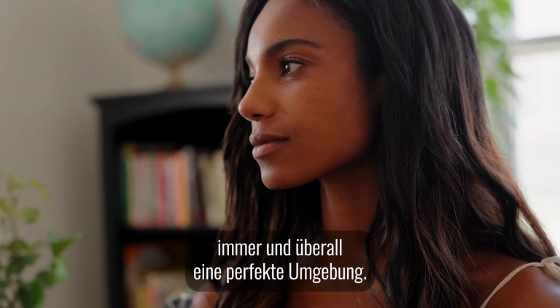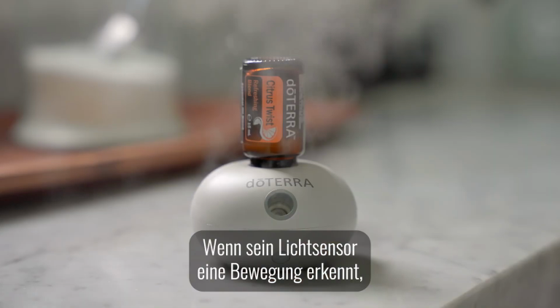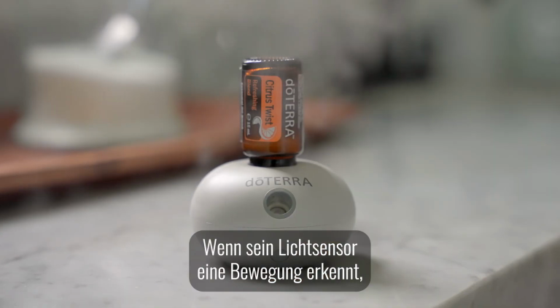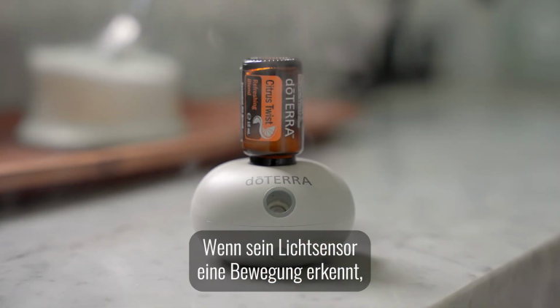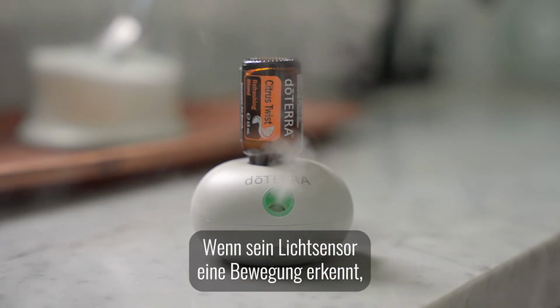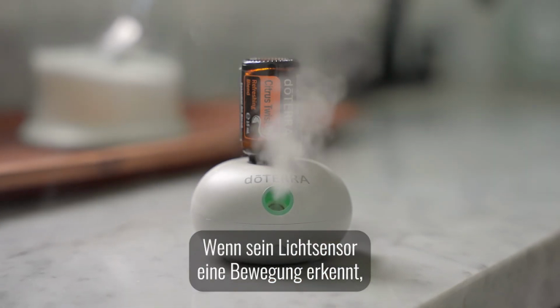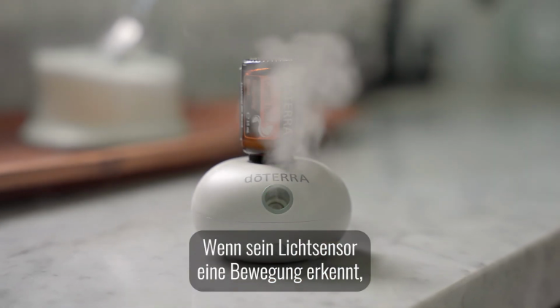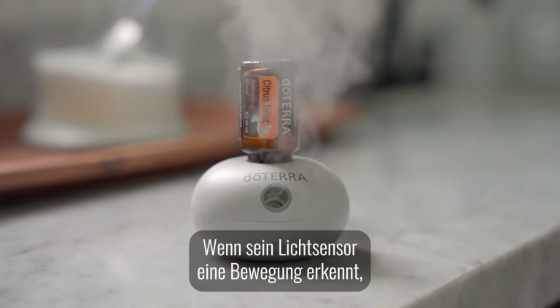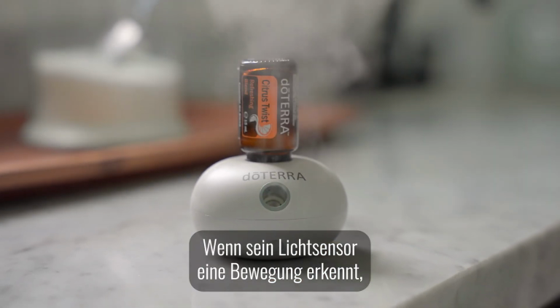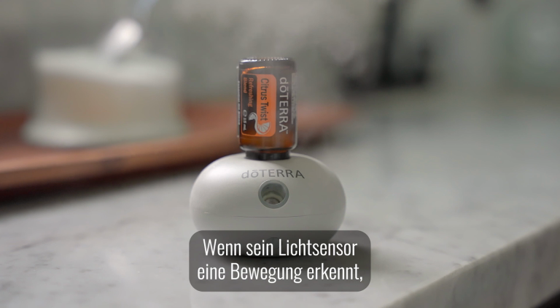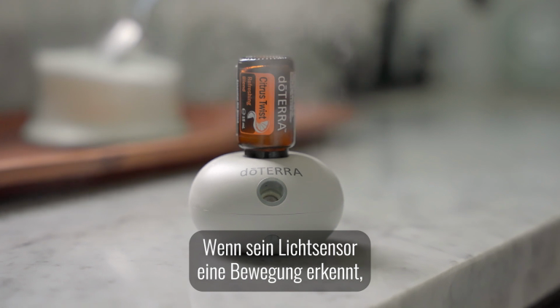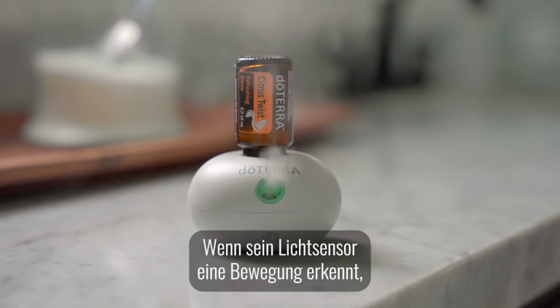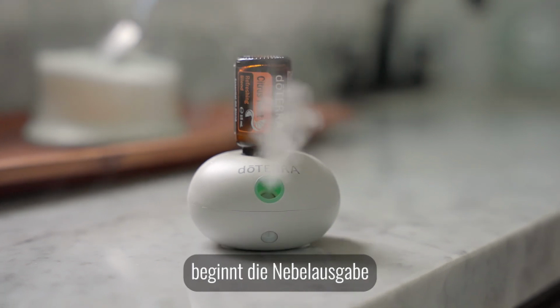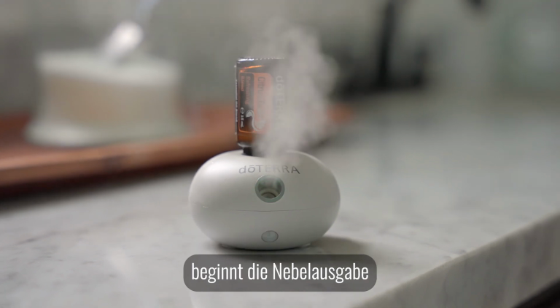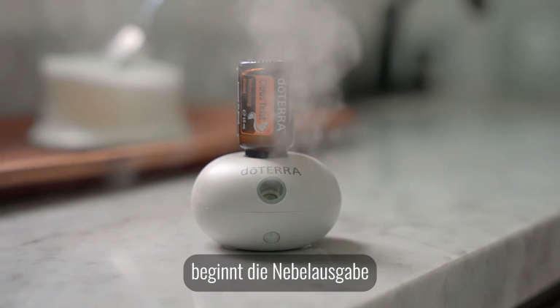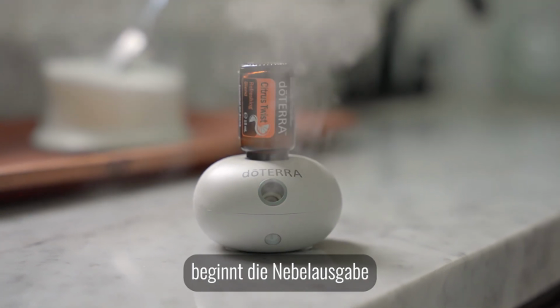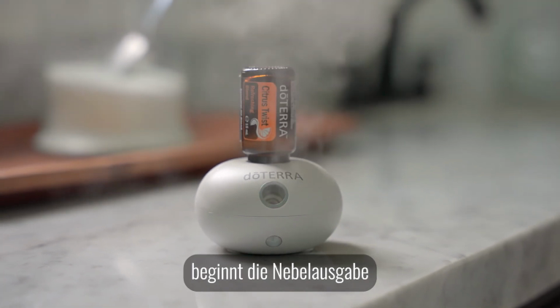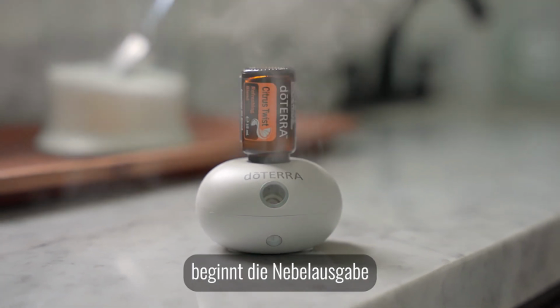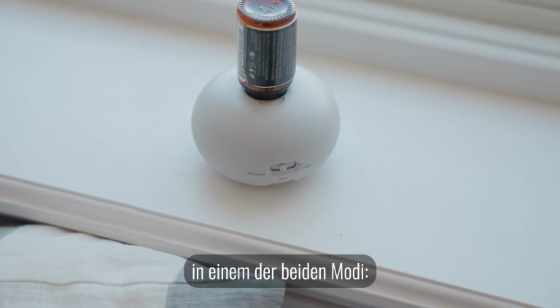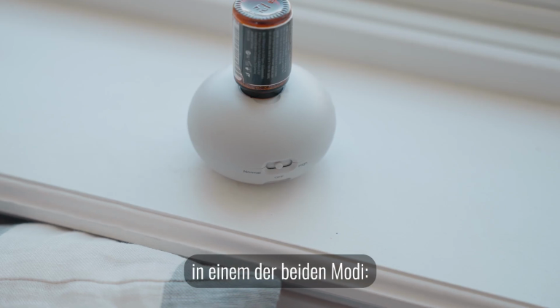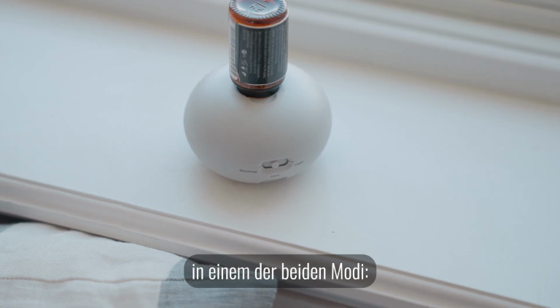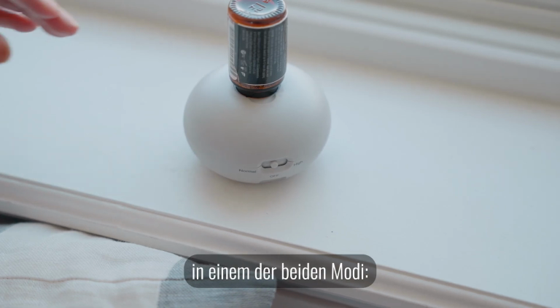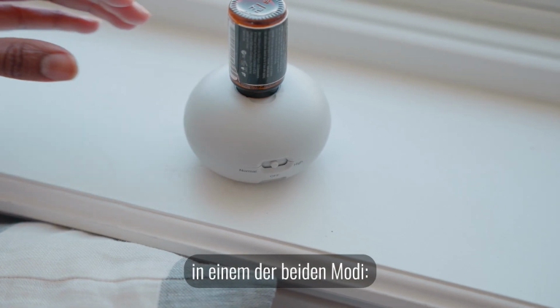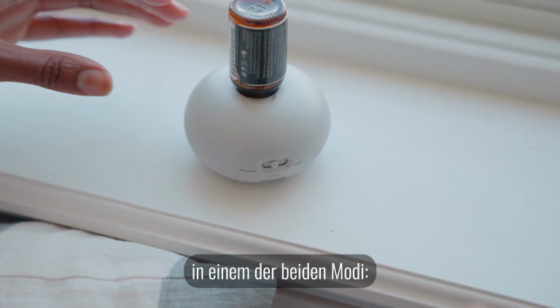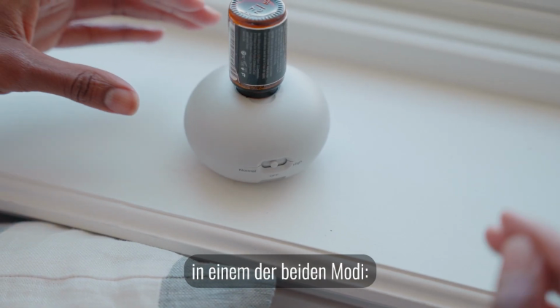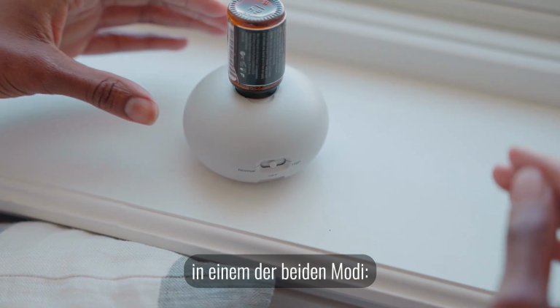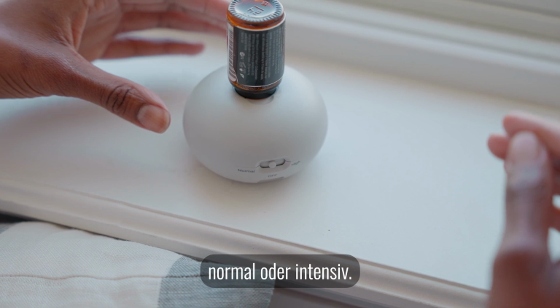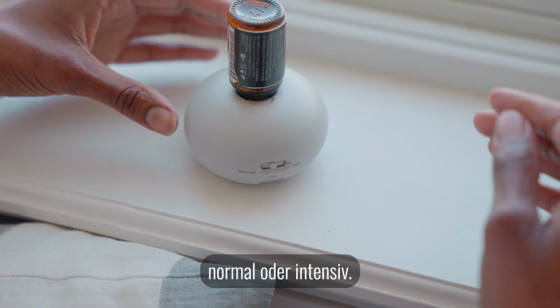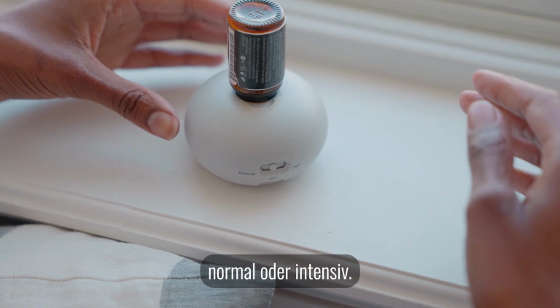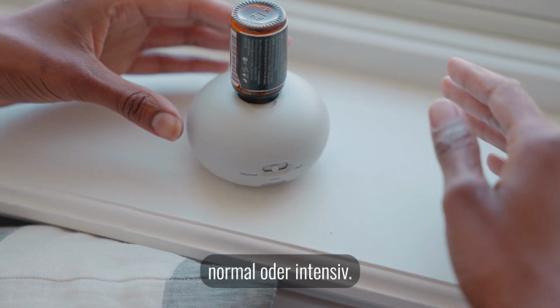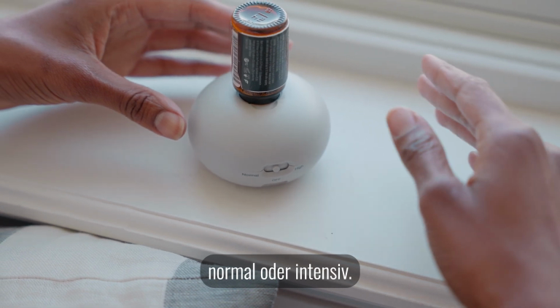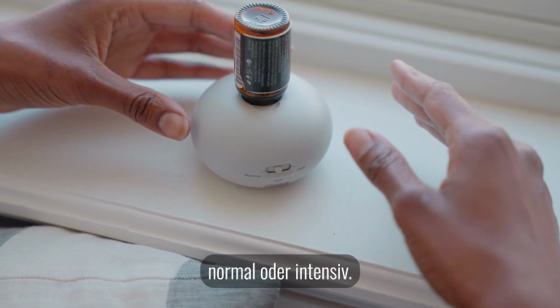When the motion-activated sensor detects movement, fine mists are released. Plus, there are two mist modes — normal and high — to choose from.